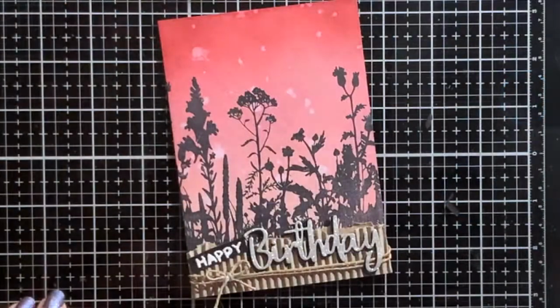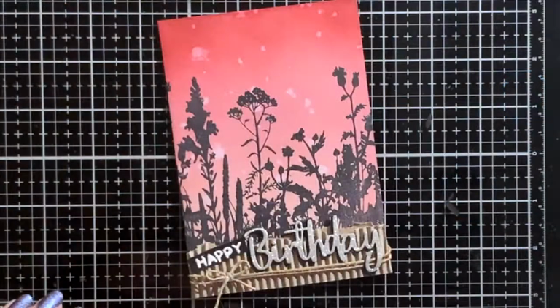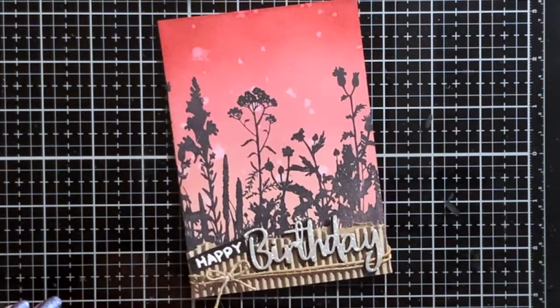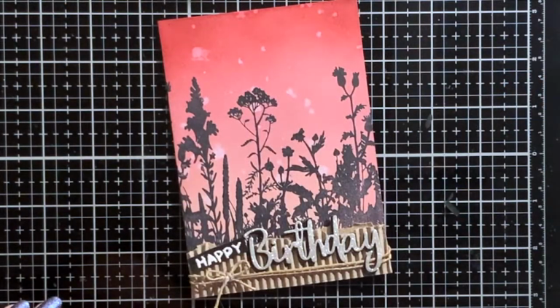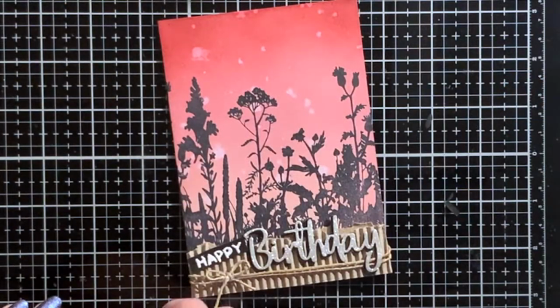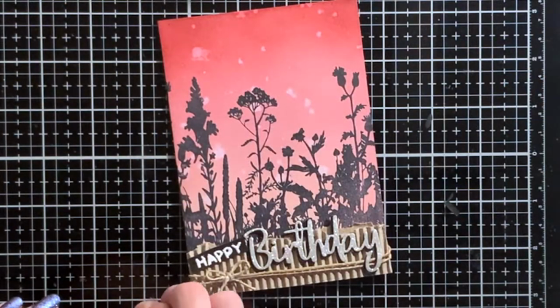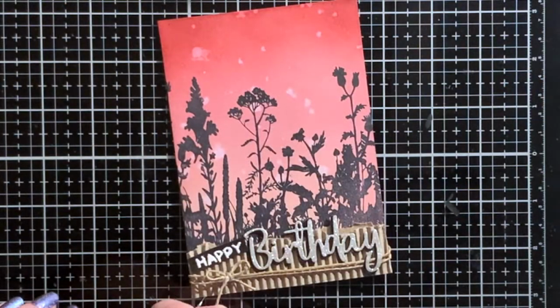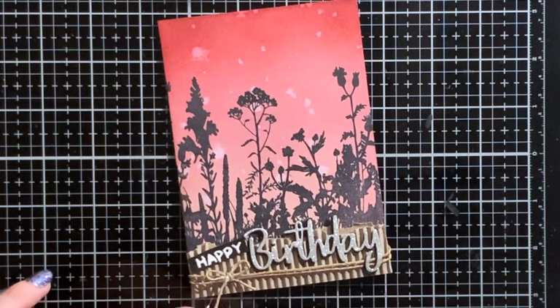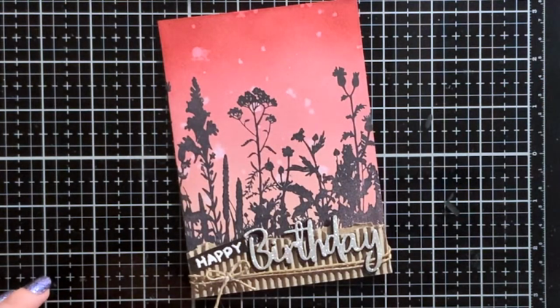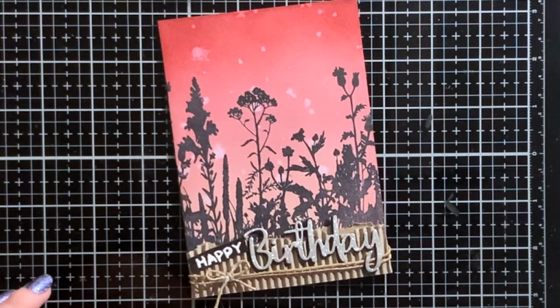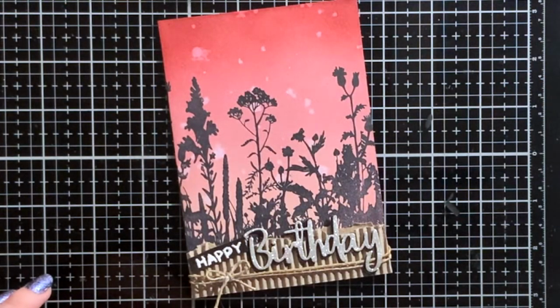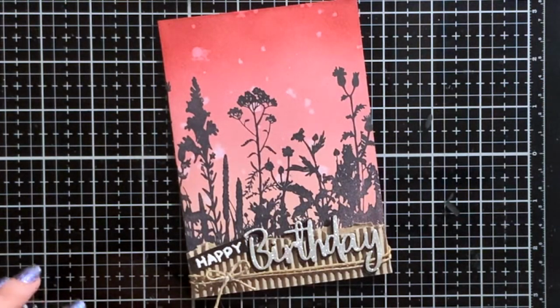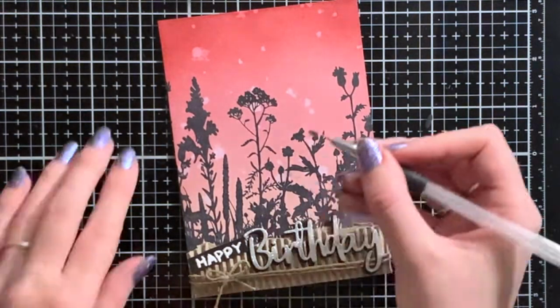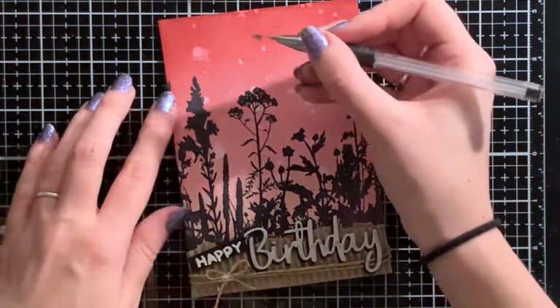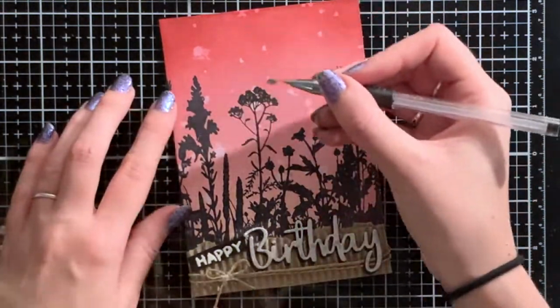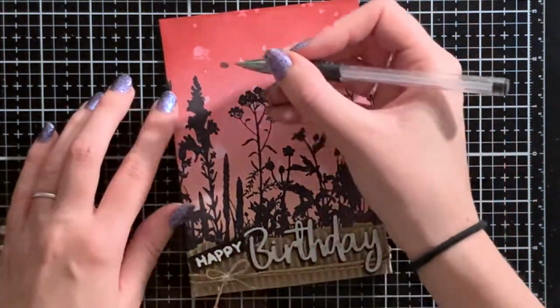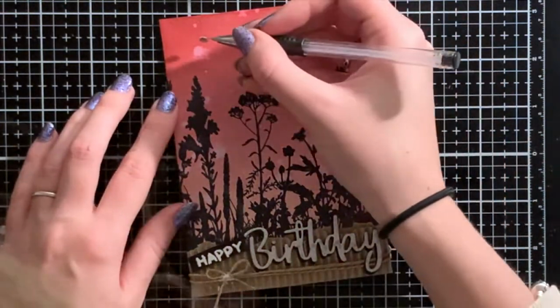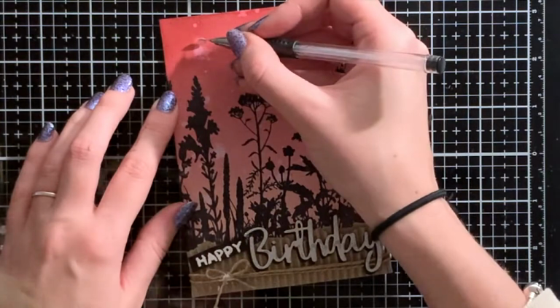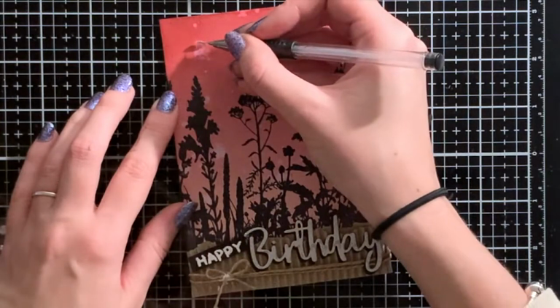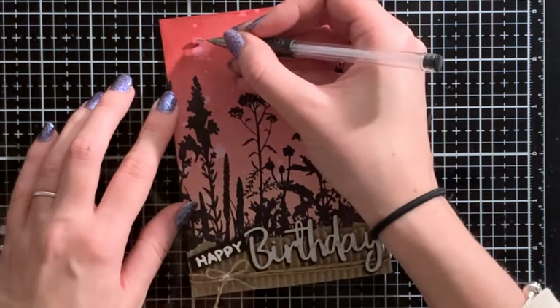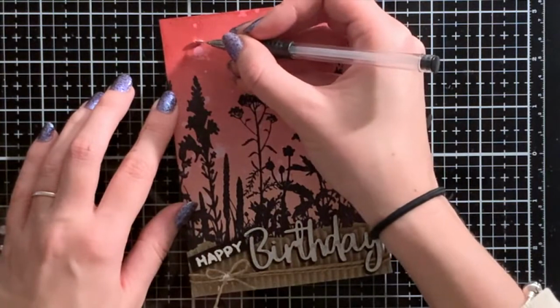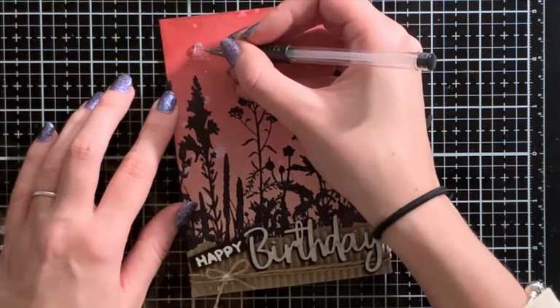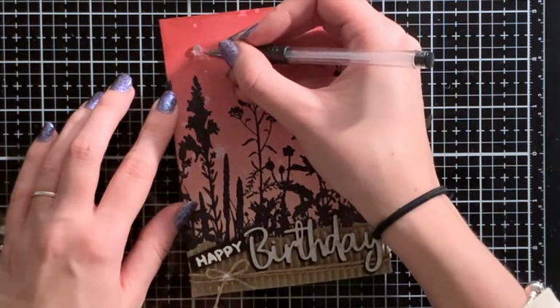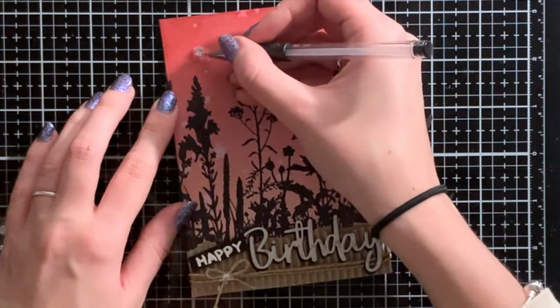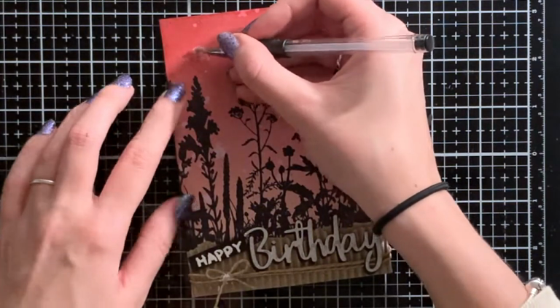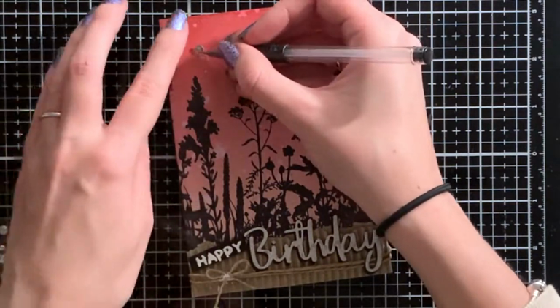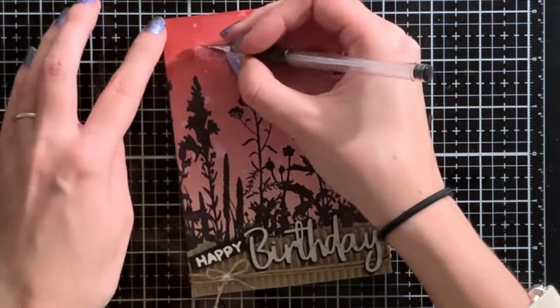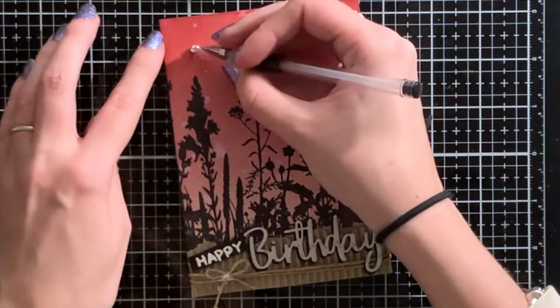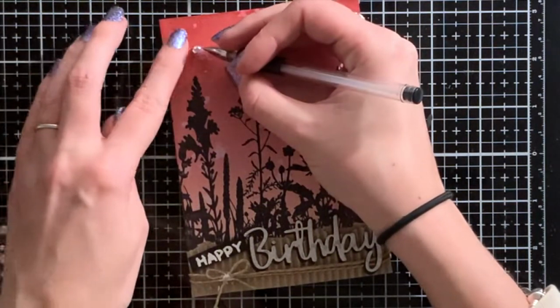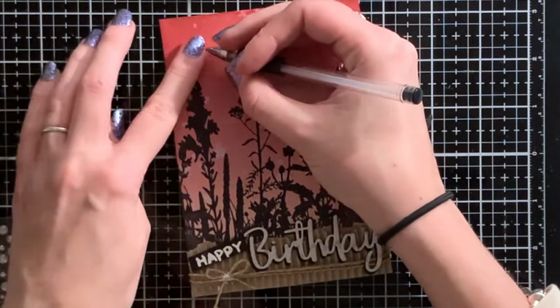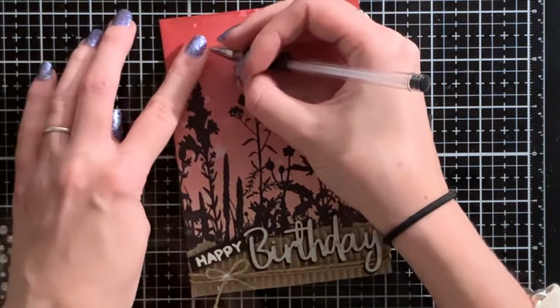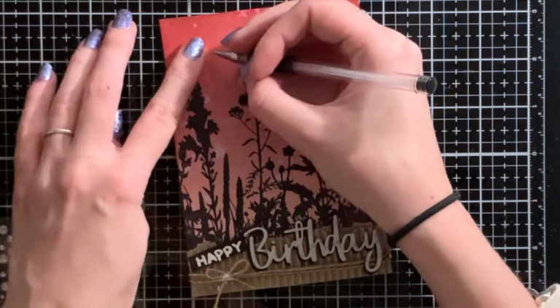I adhered it down to a standard pre-folded card. And now you could actually say it's done, but I just wanted to add some gems here and there.